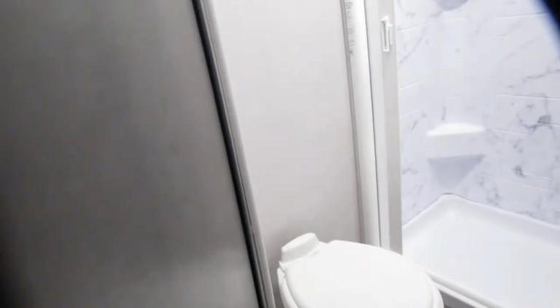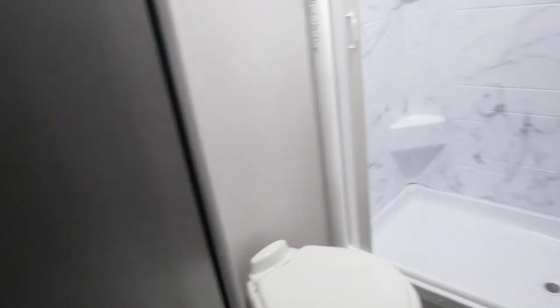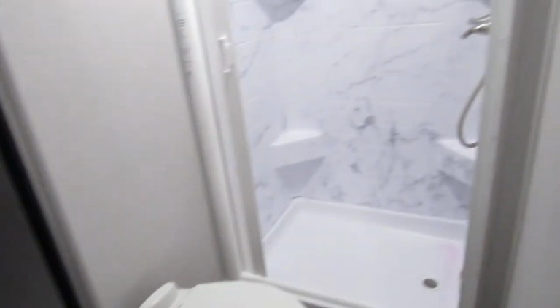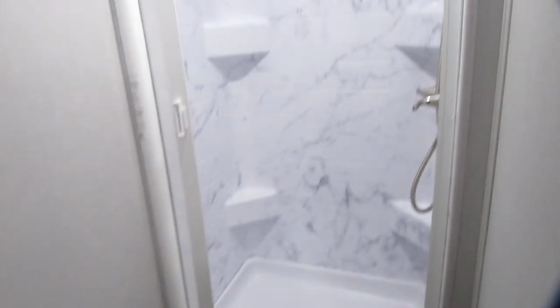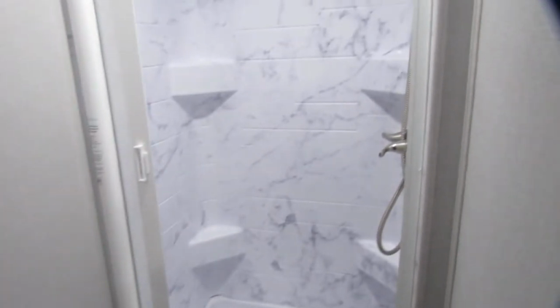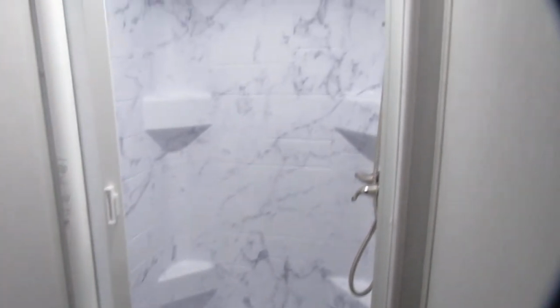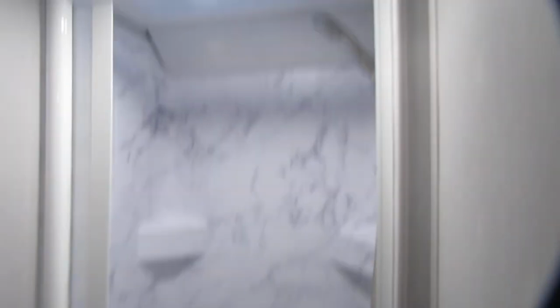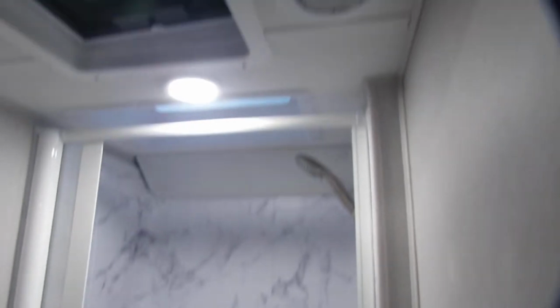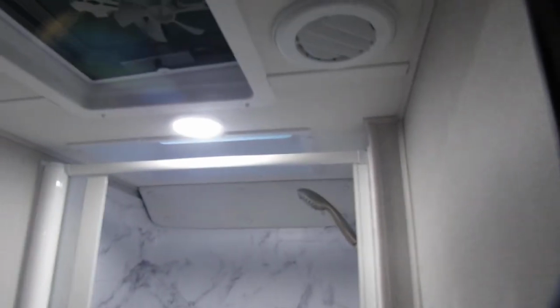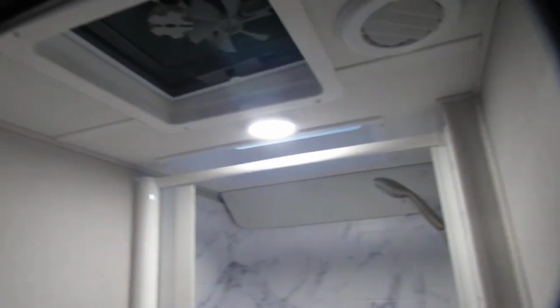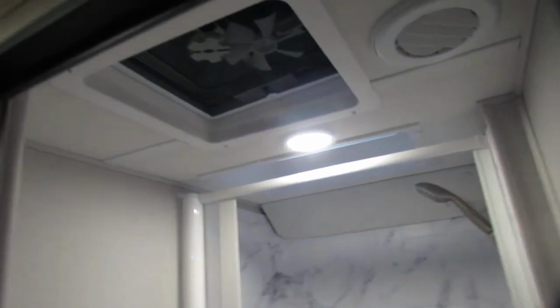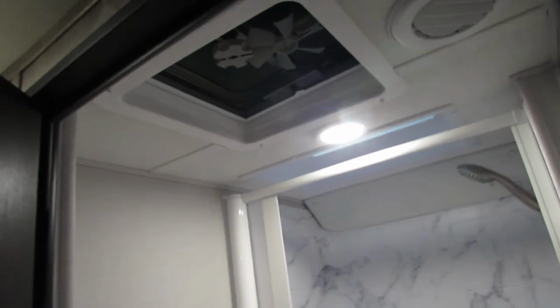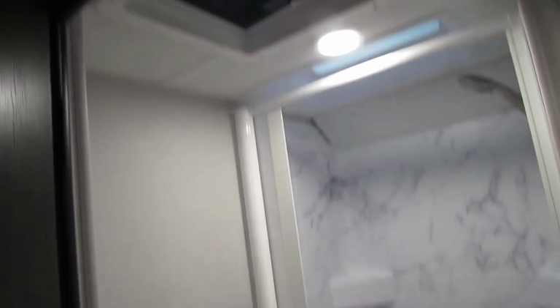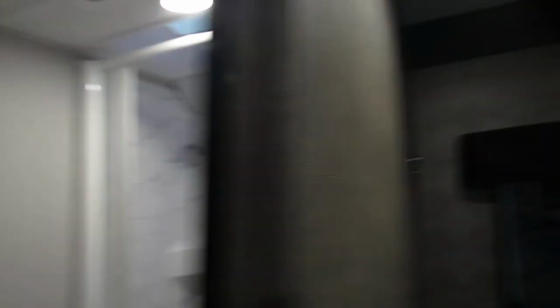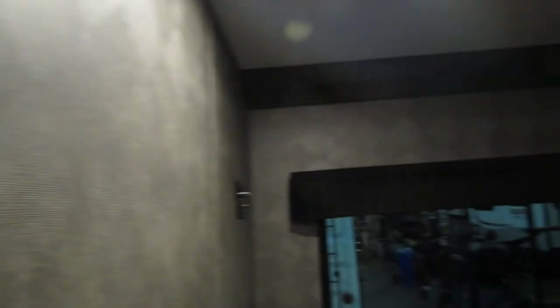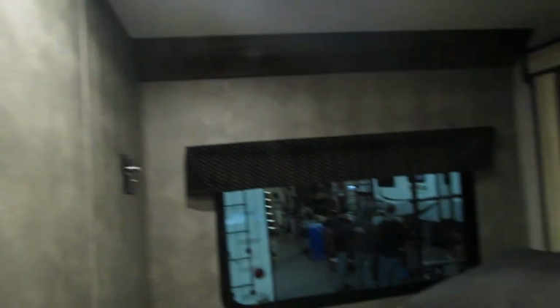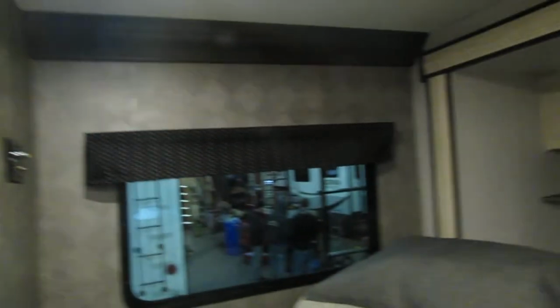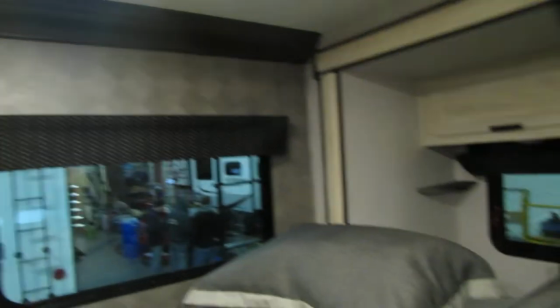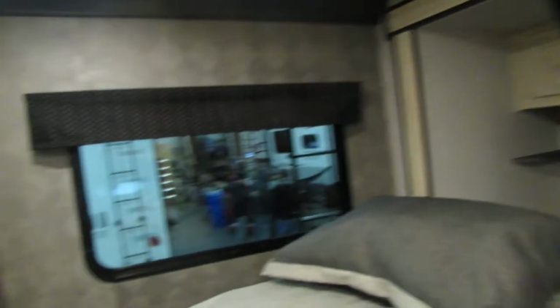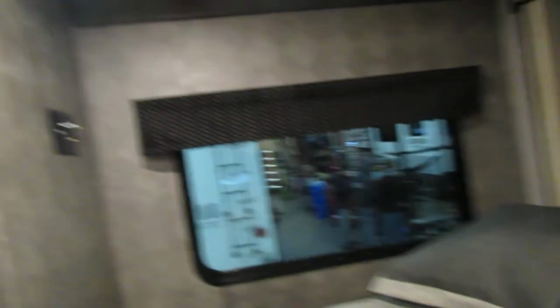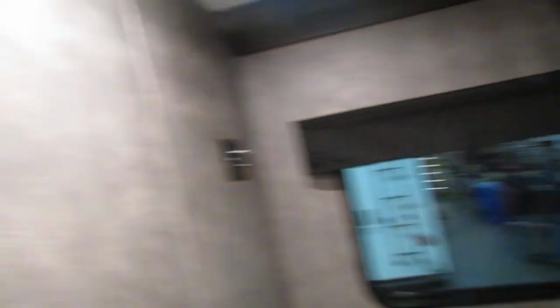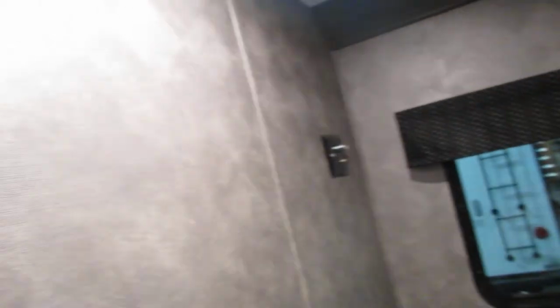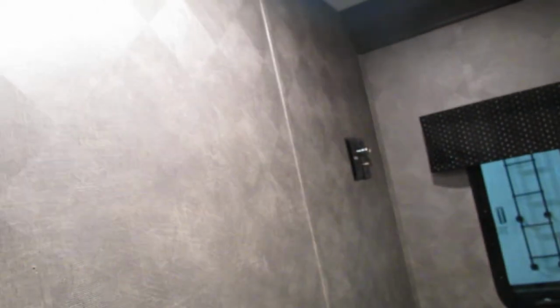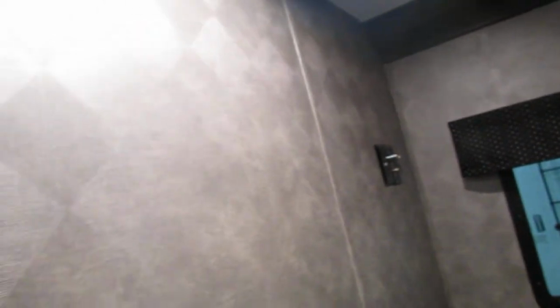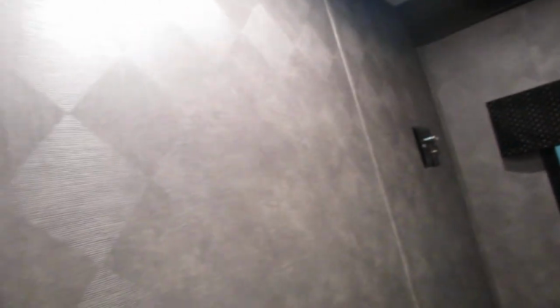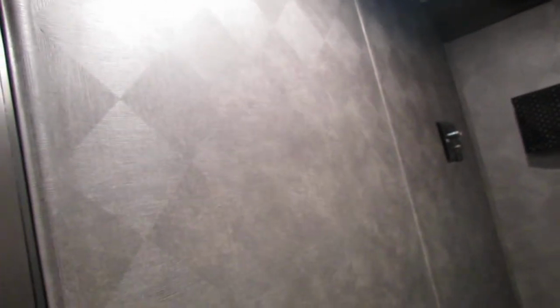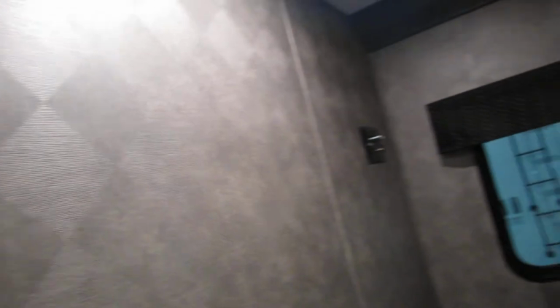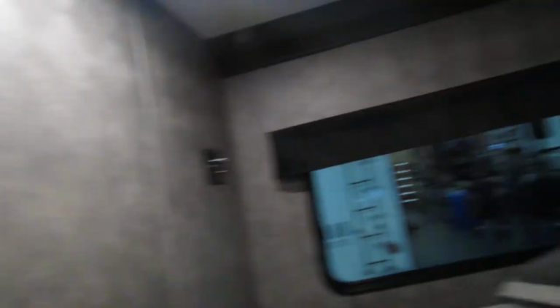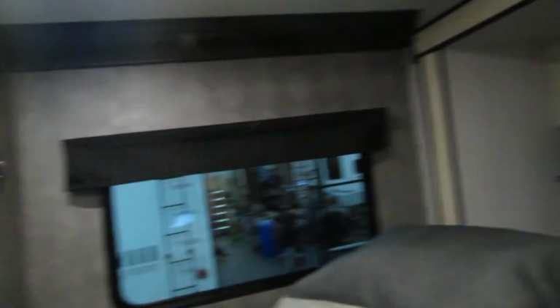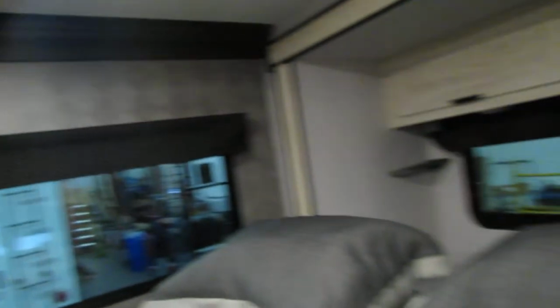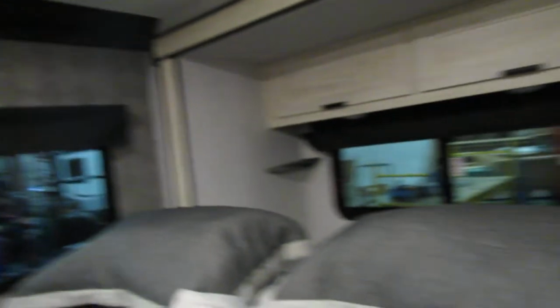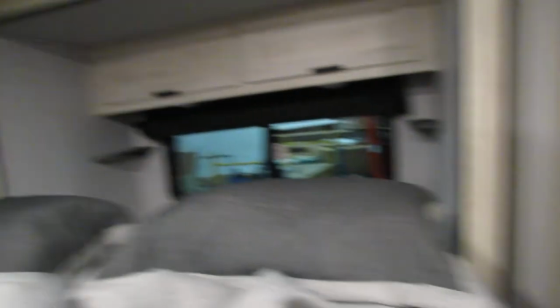Toilet and nice stand-up shower. Not a fan. Got DC plug-ins and a TV area mount there. Nice slide.